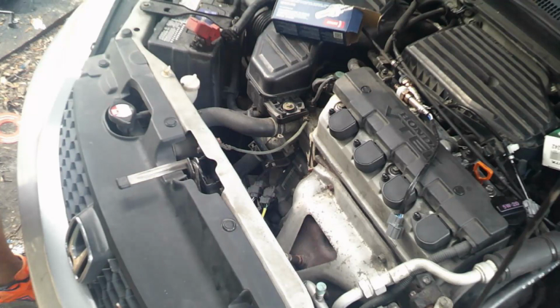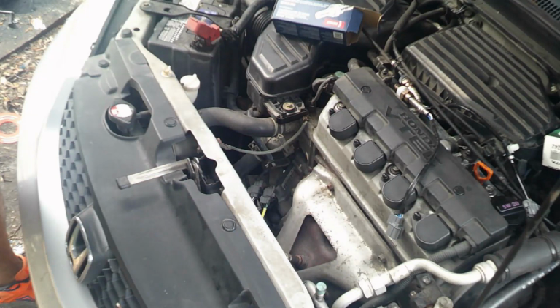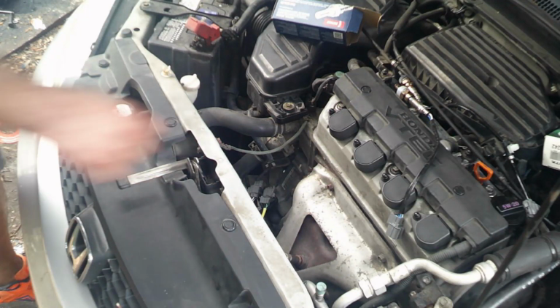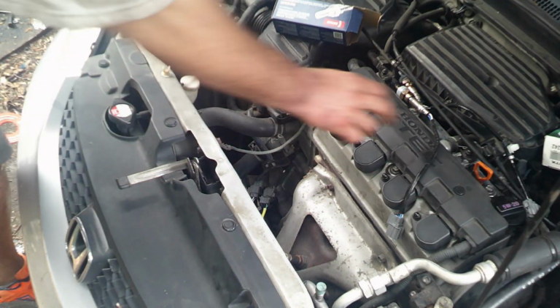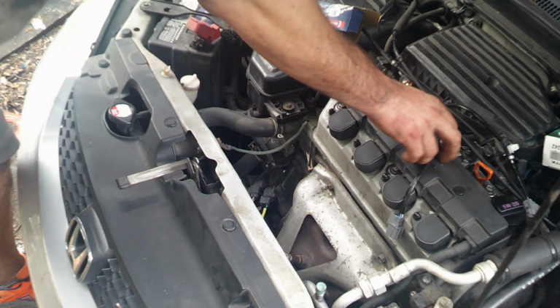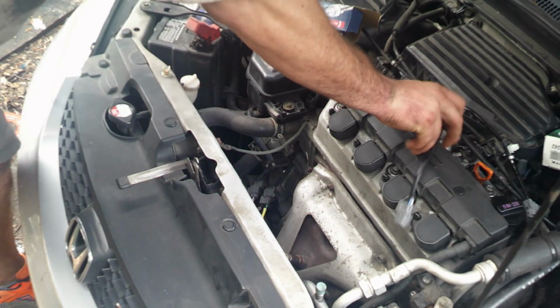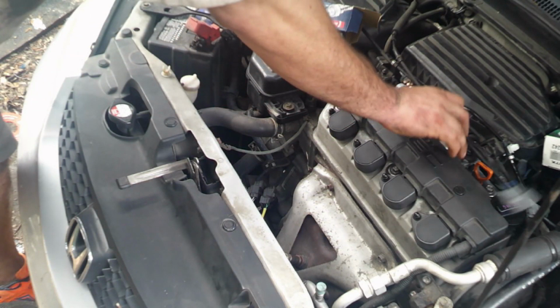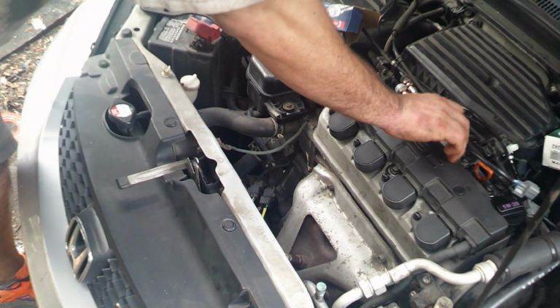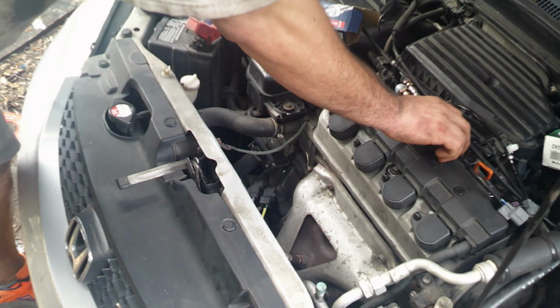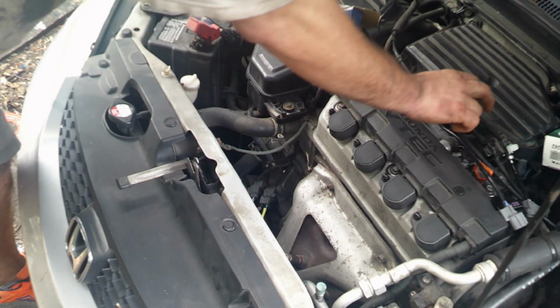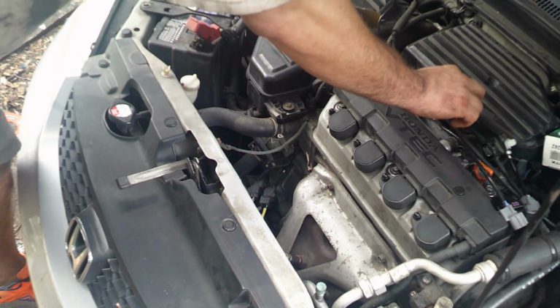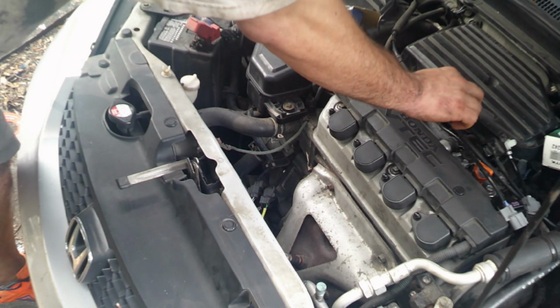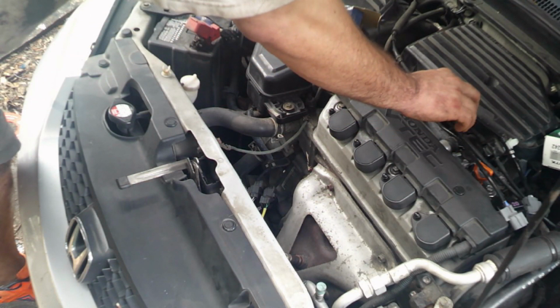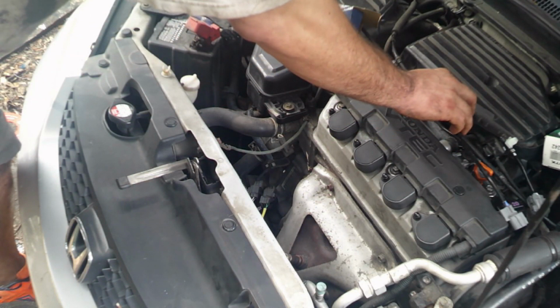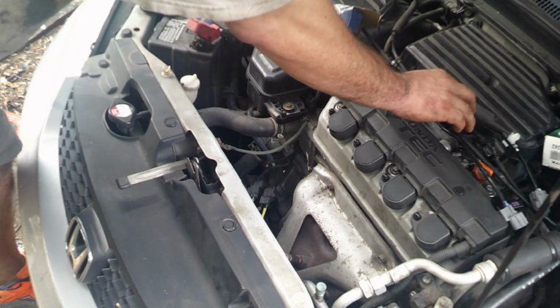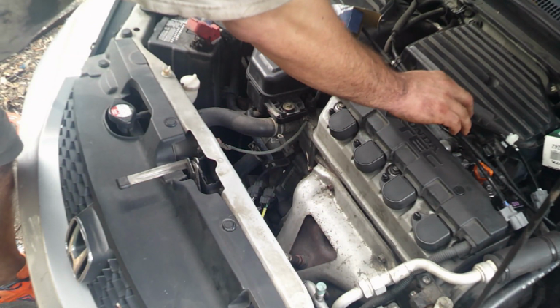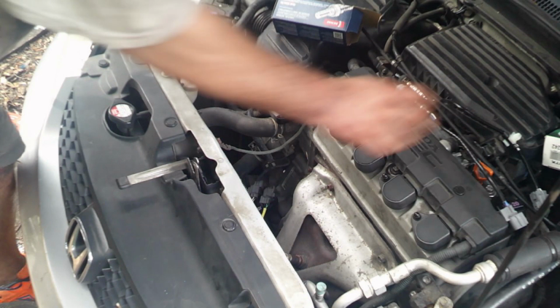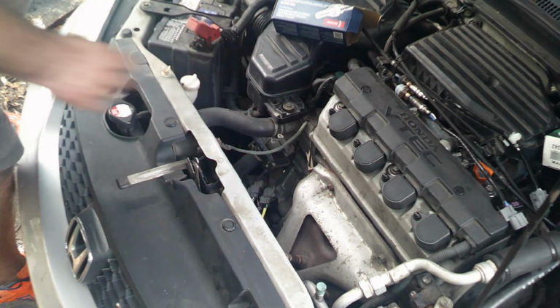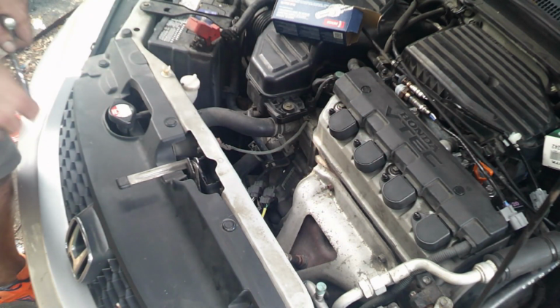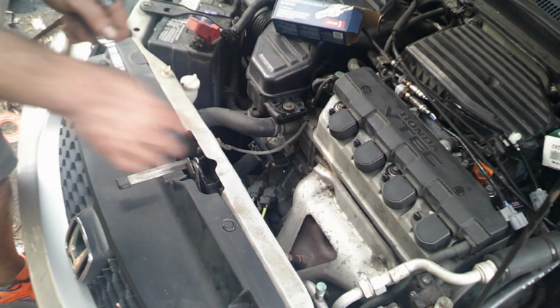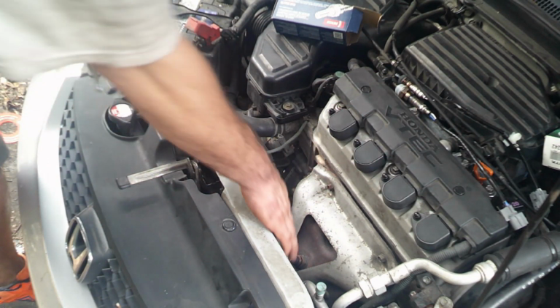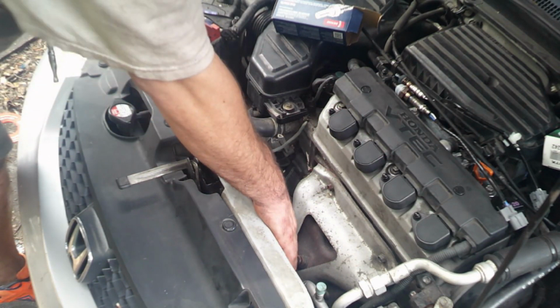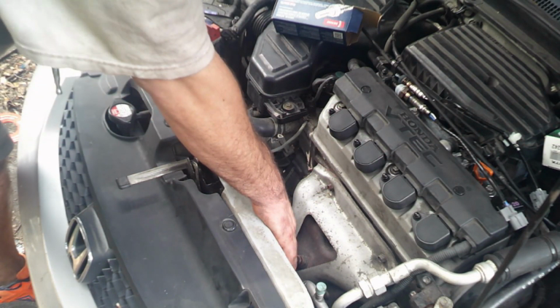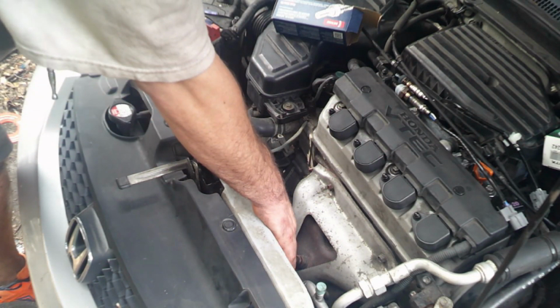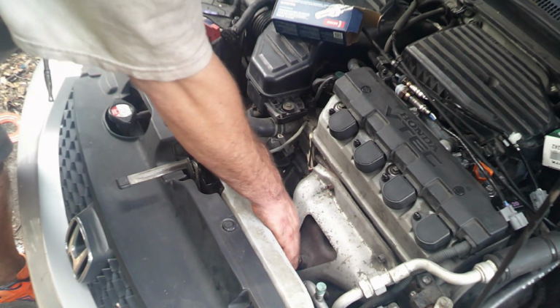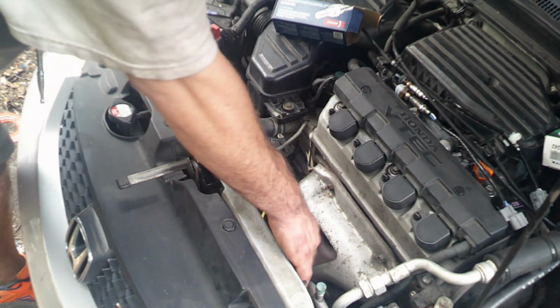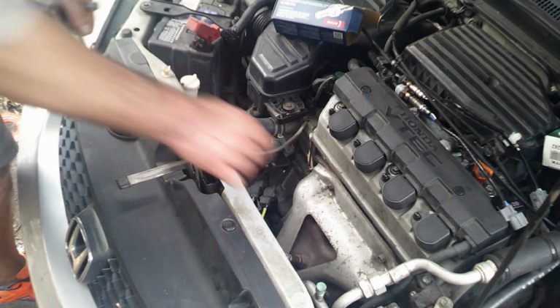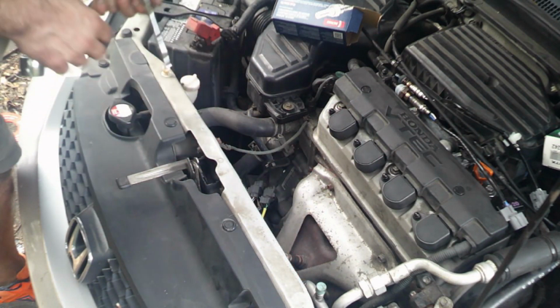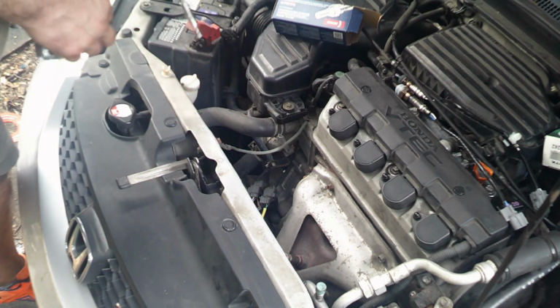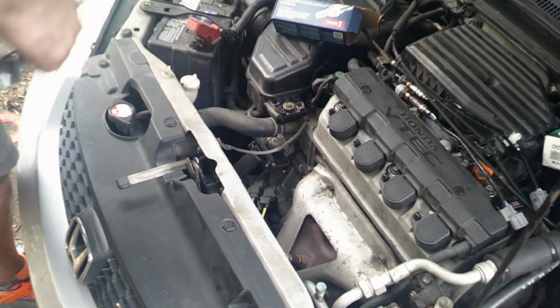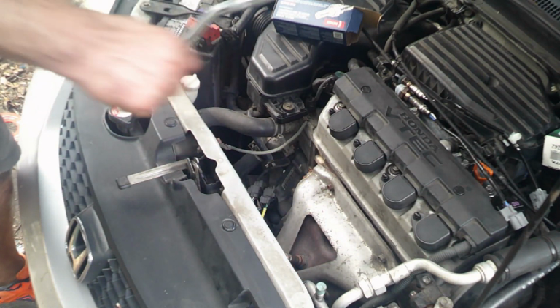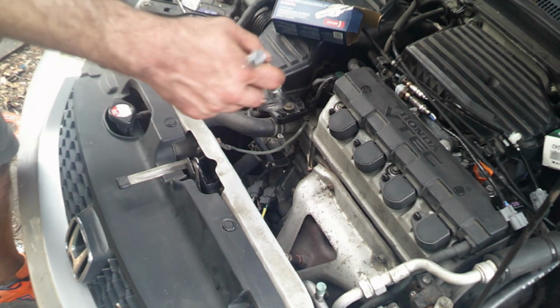What I have here is the oxygen sensors for a 2004 Honda Civic. The first one is right here and there's one underneath as well that we're going to end up doing.